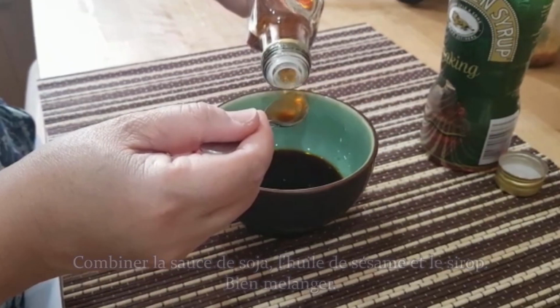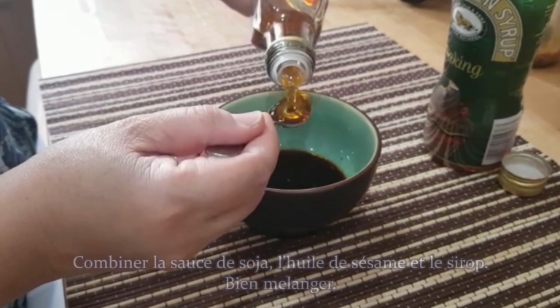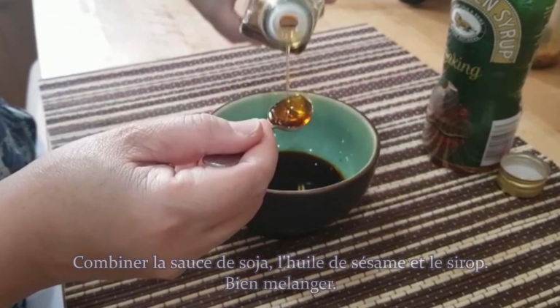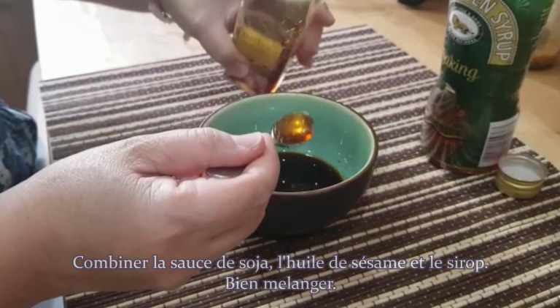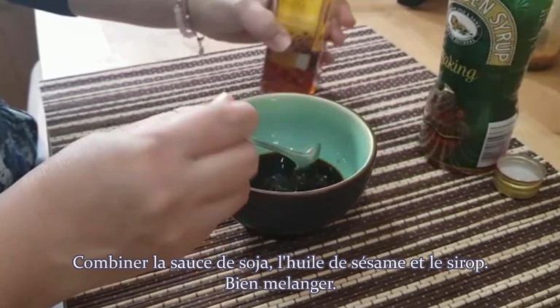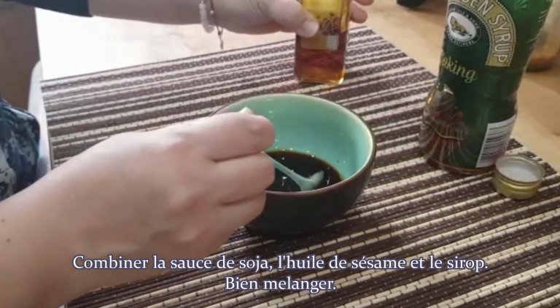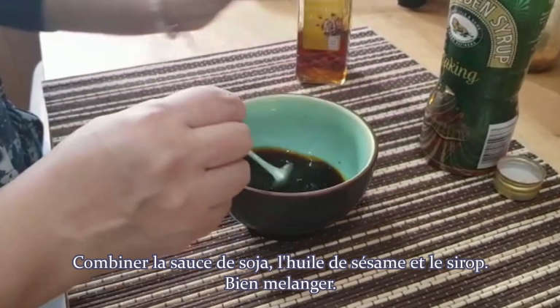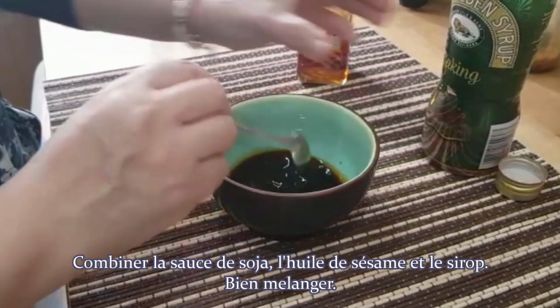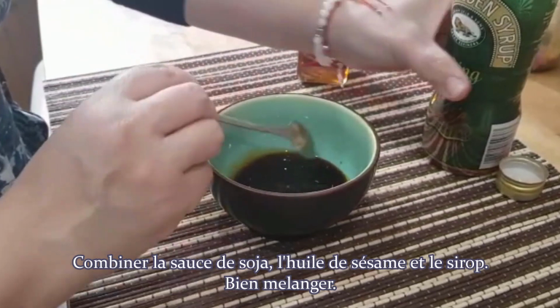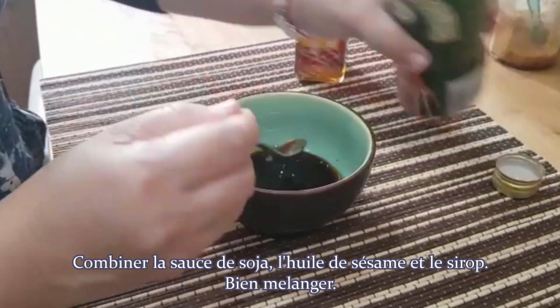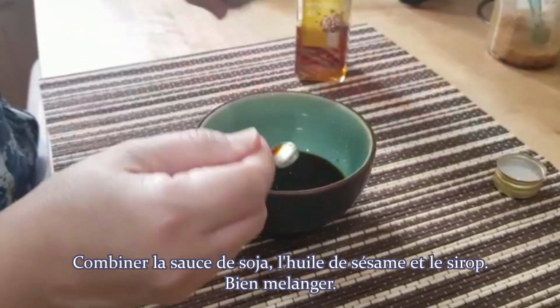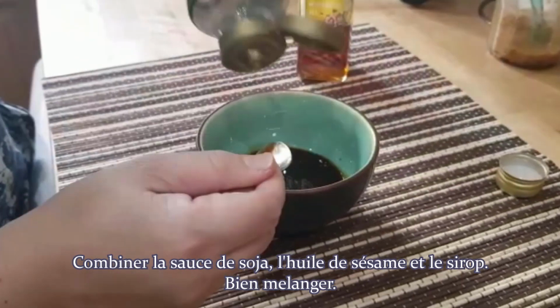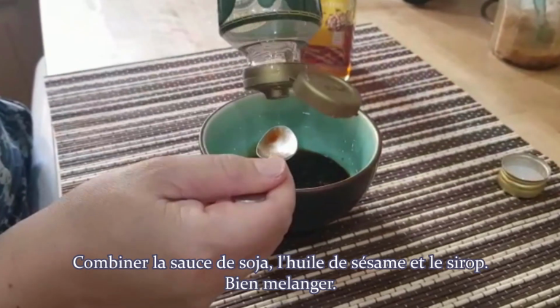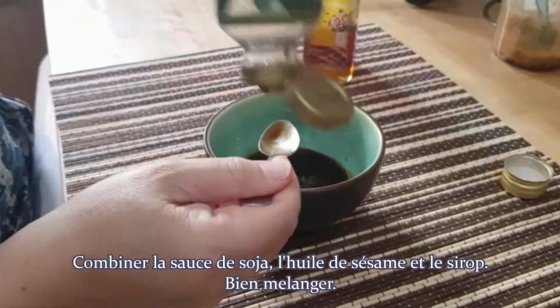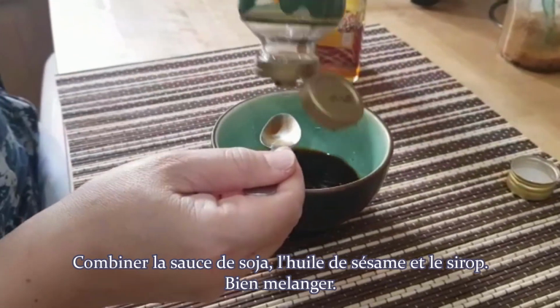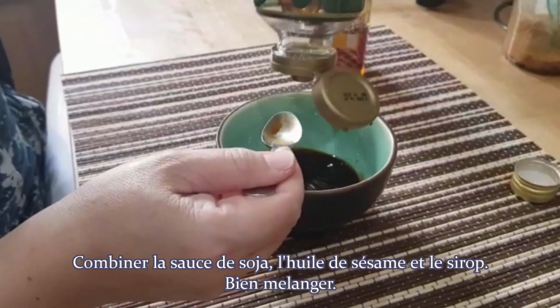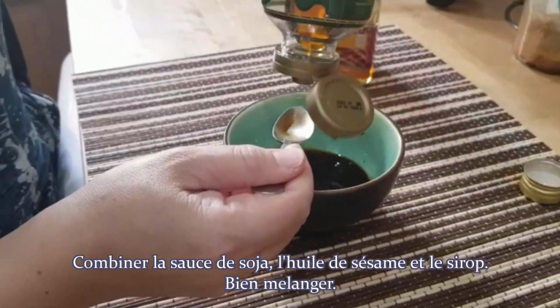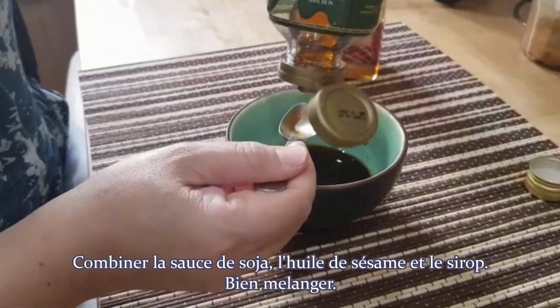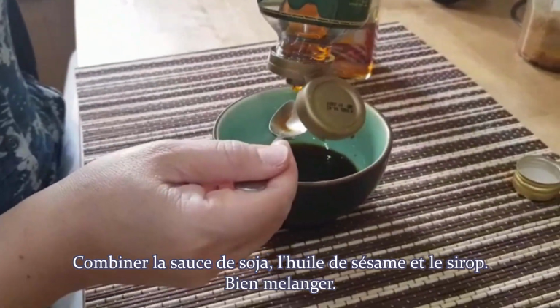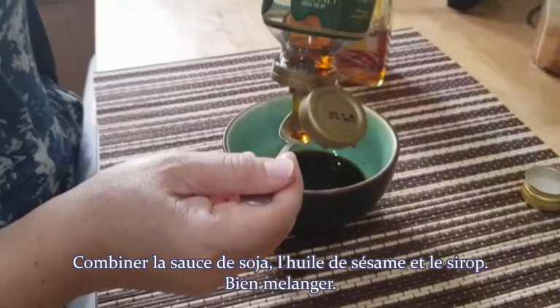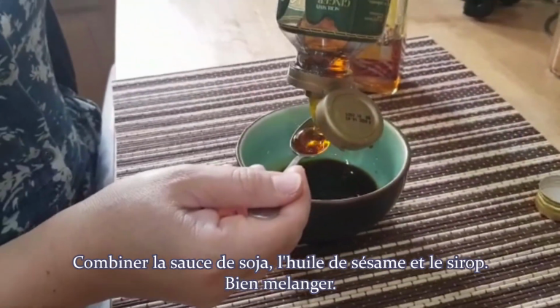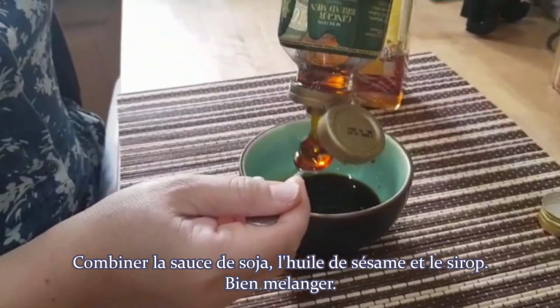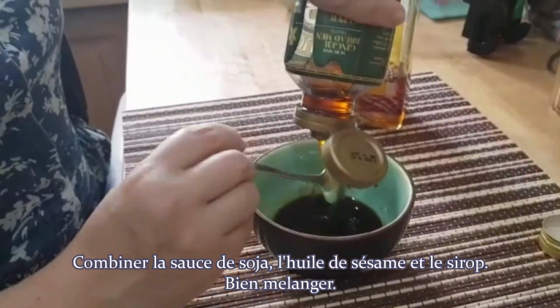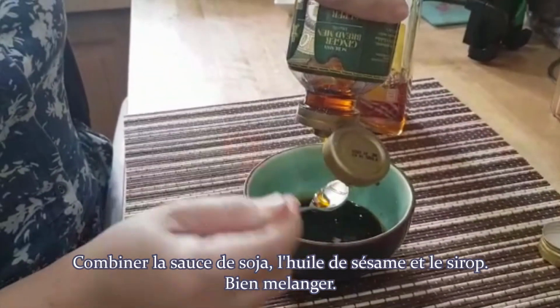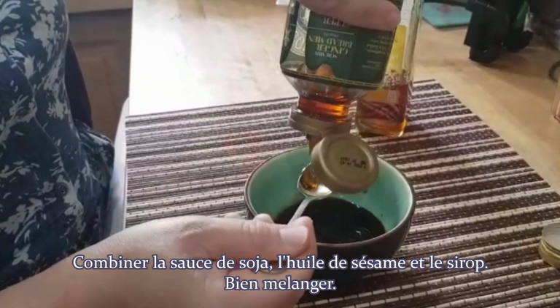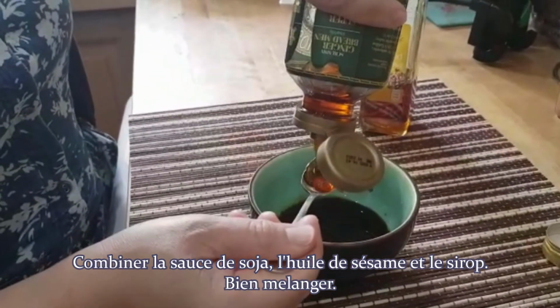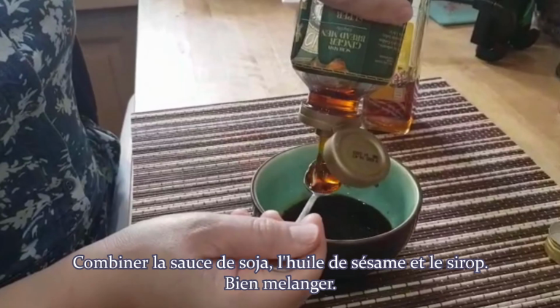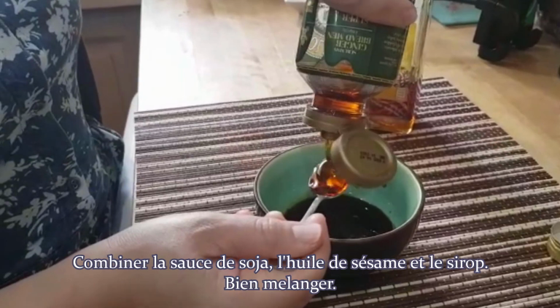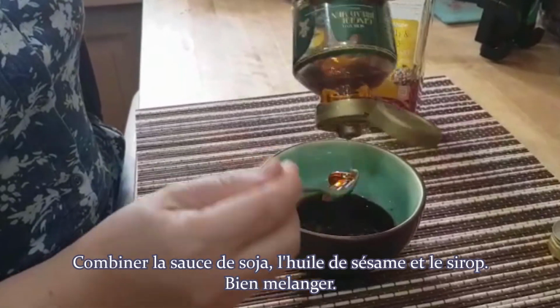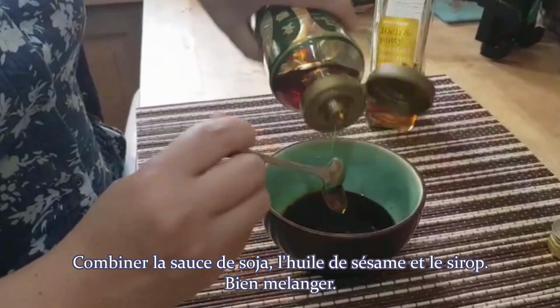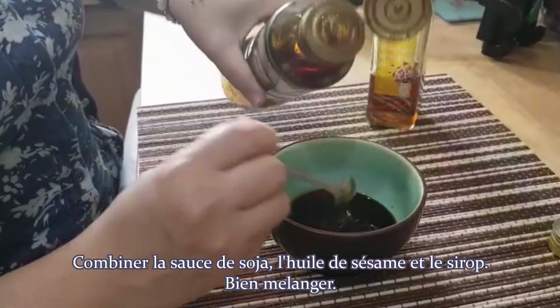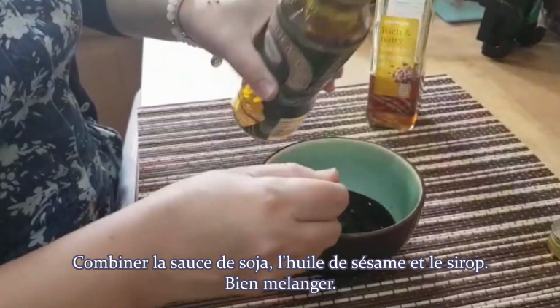Add to the soy sauce the sesame oil and the syrup. Give it a good mix and set it aside.